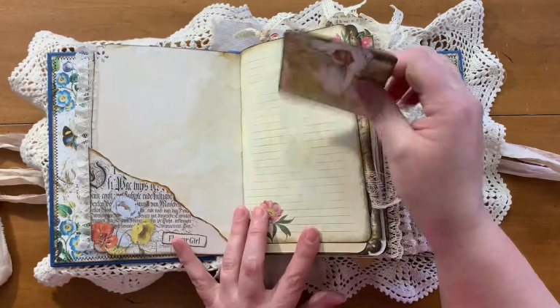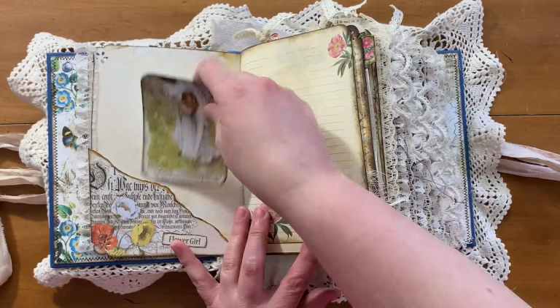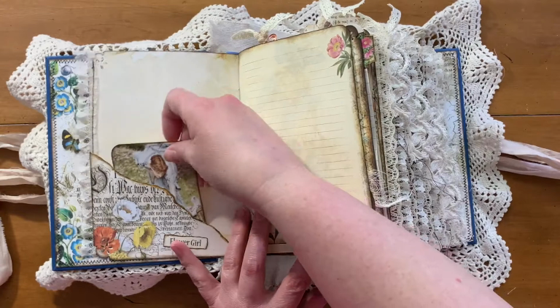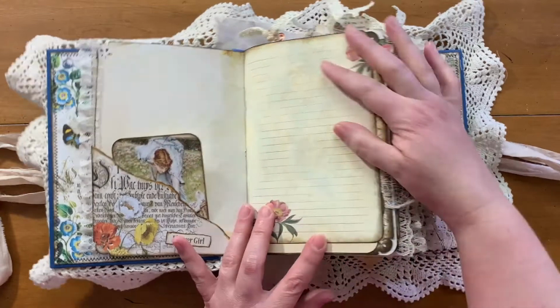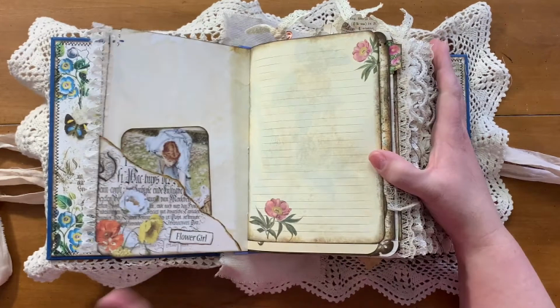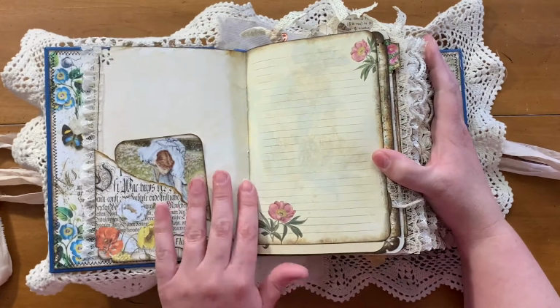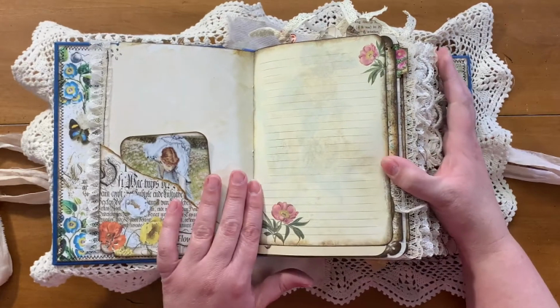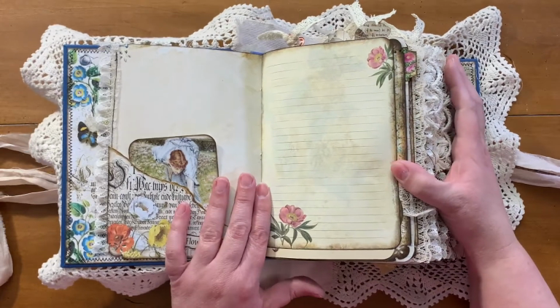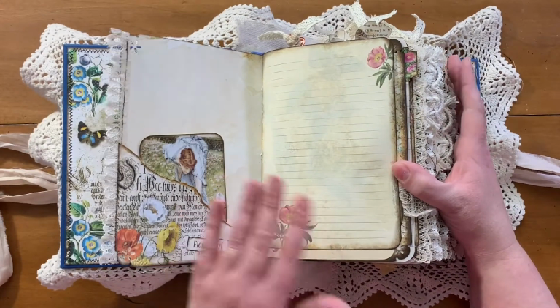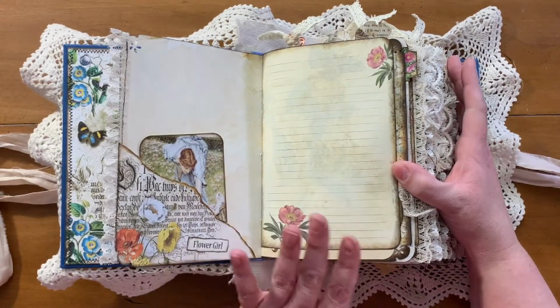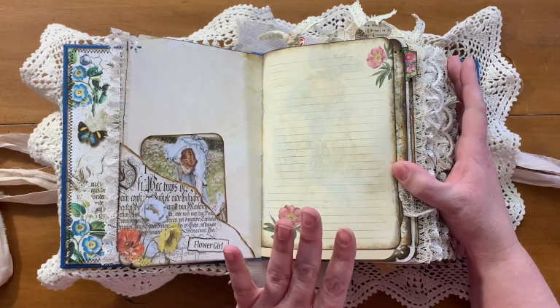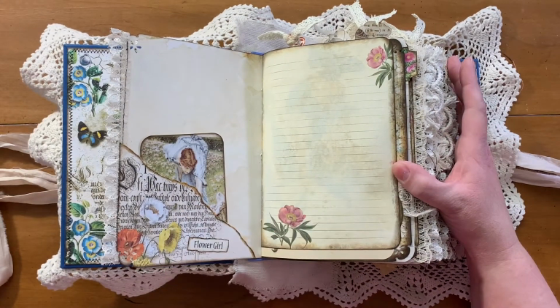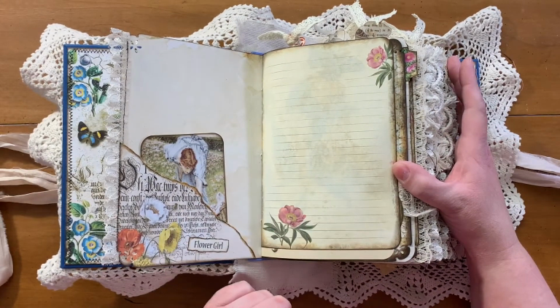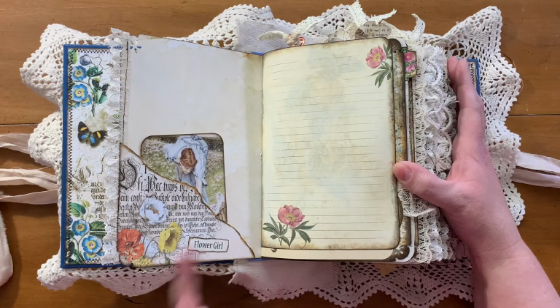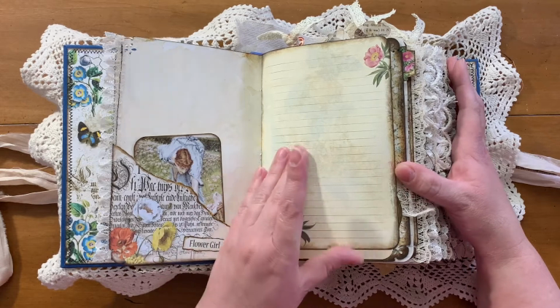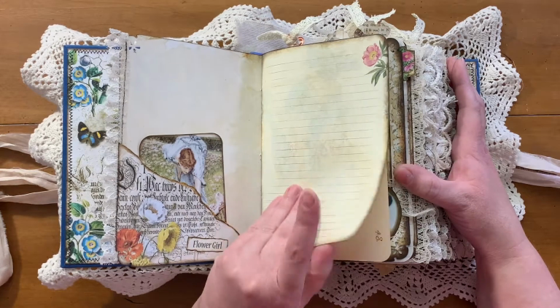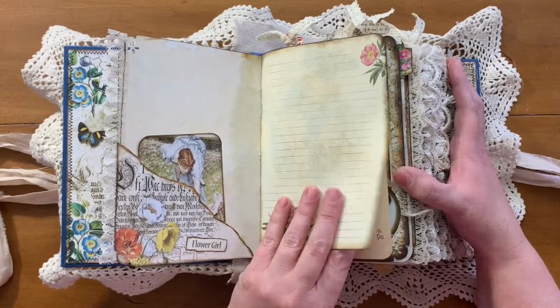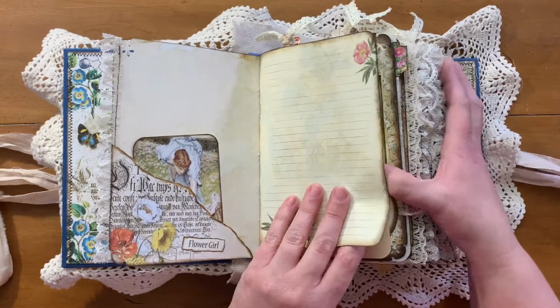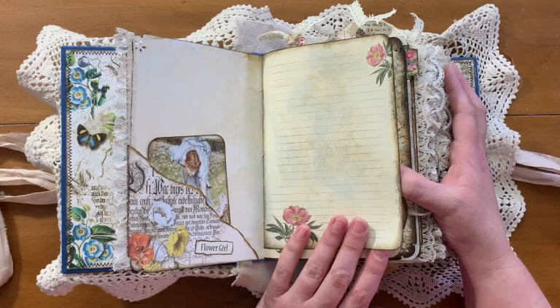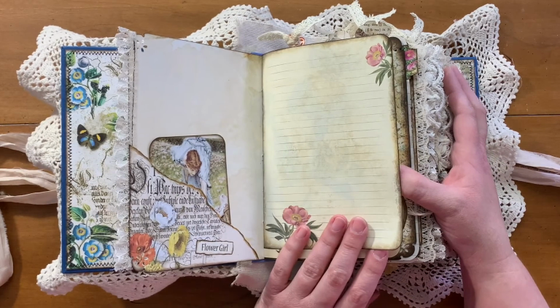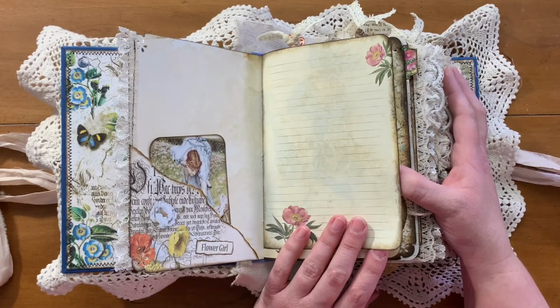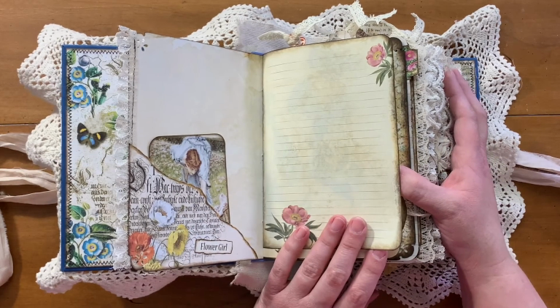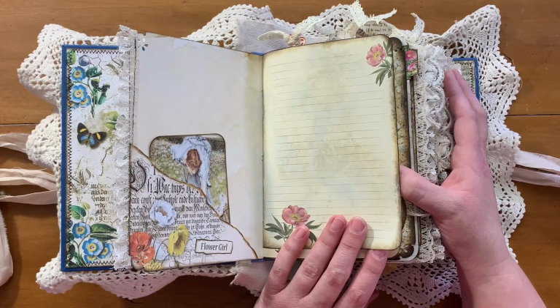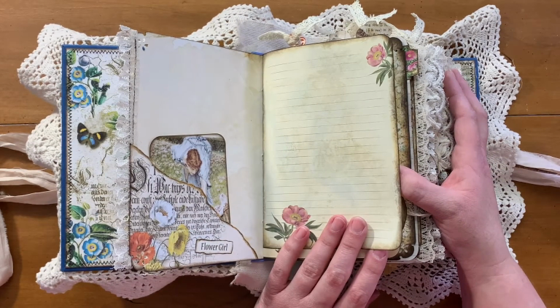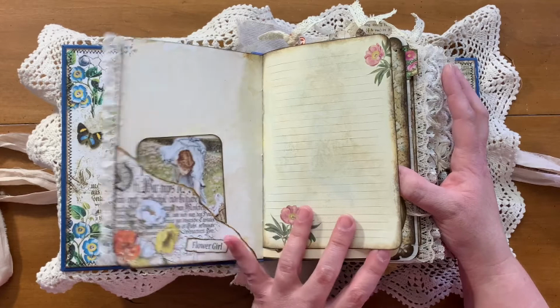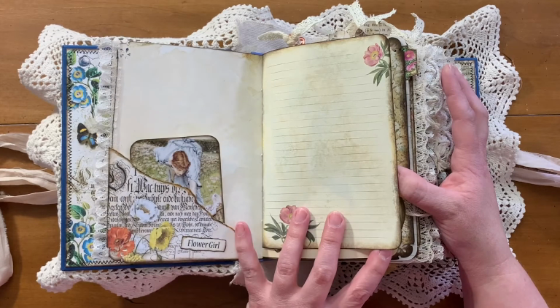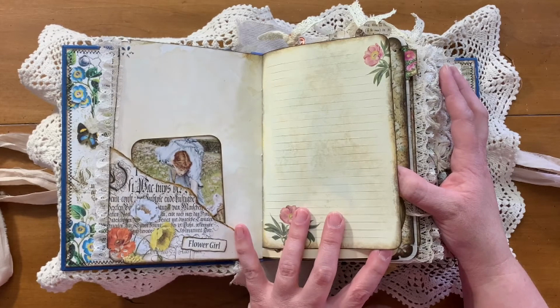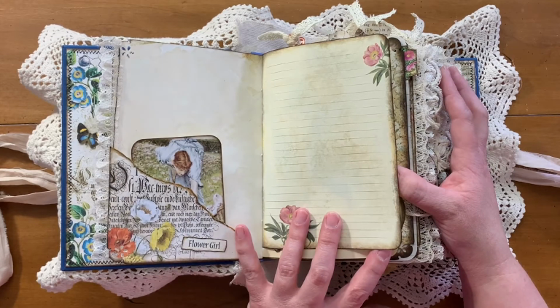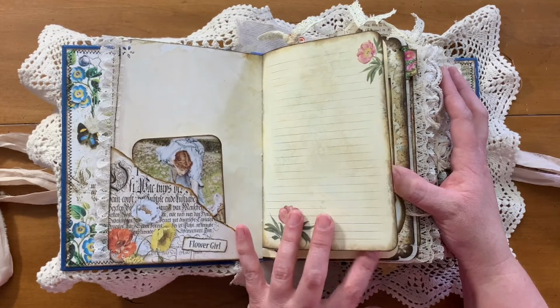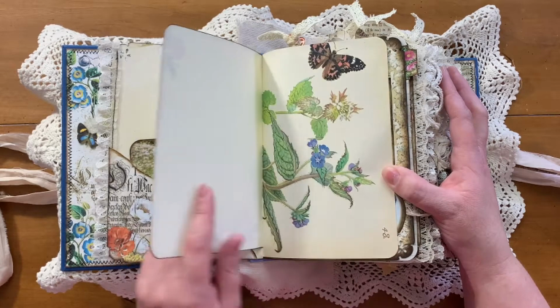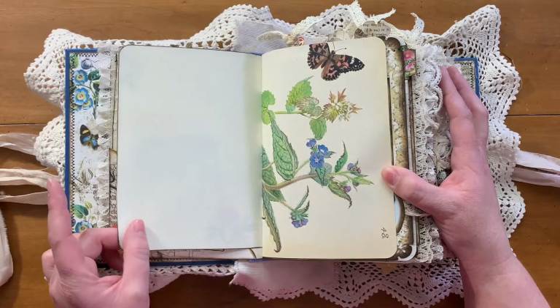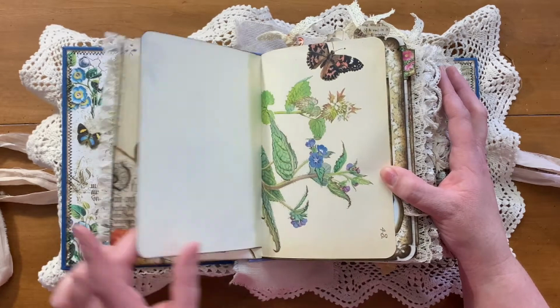These kits are gorgeous. This is my first Medieval Mirage project. I have been wanting to use some of her kits forever and I'm finally getting around to it. So I'm quite happy with it.